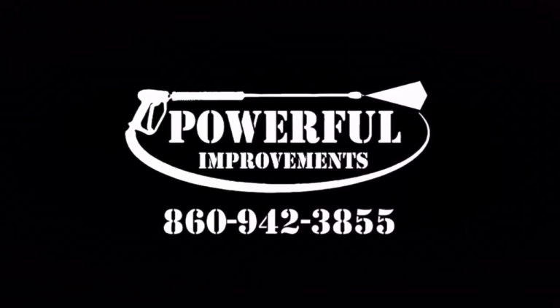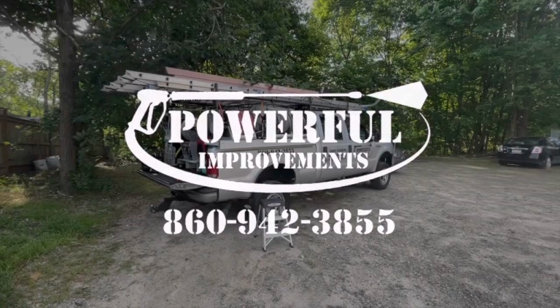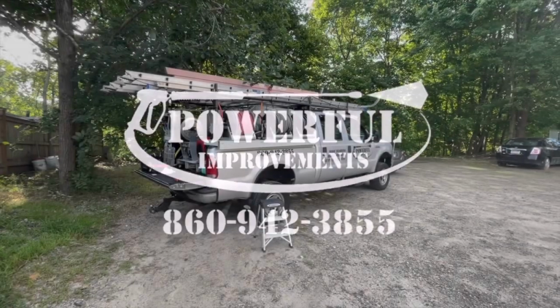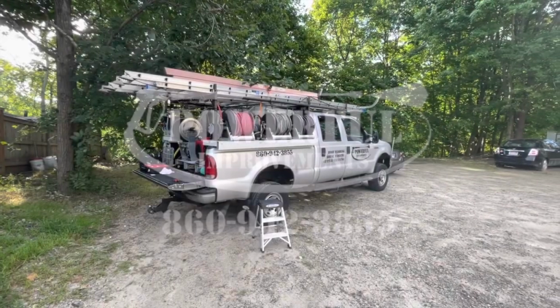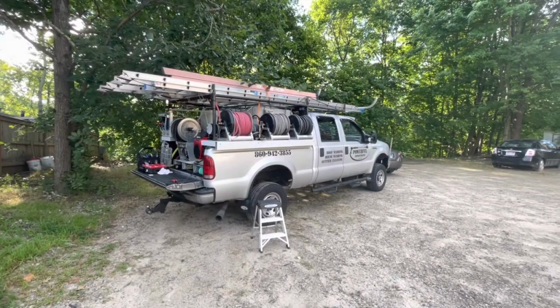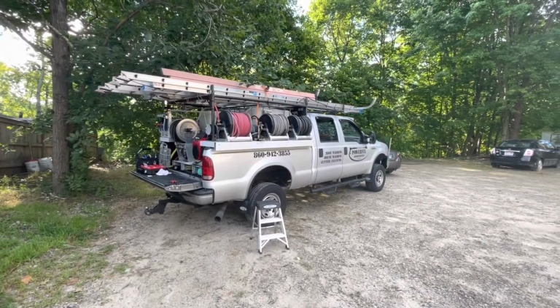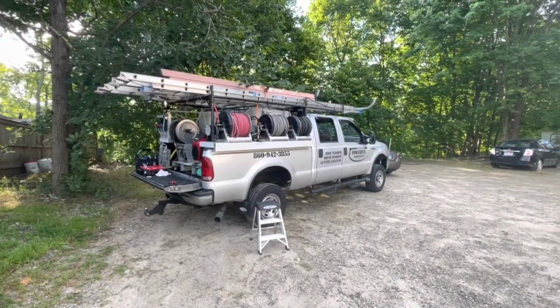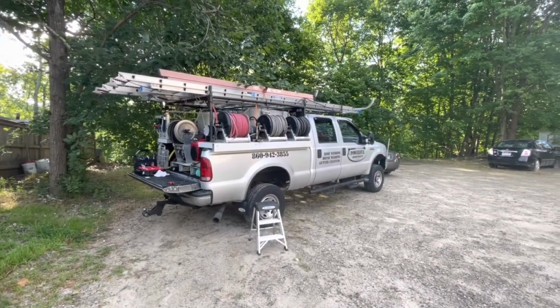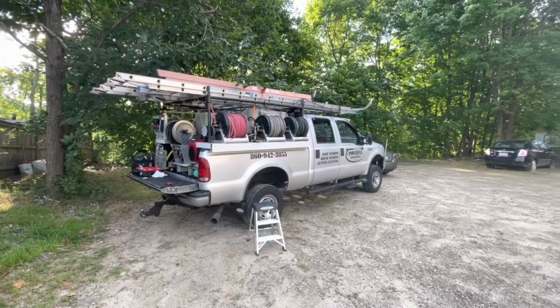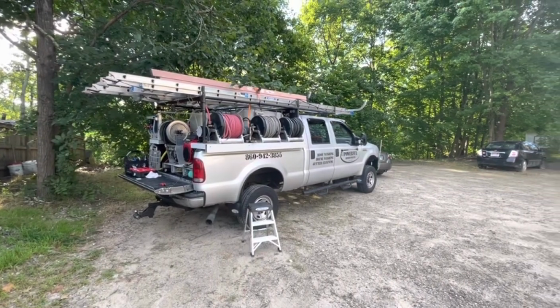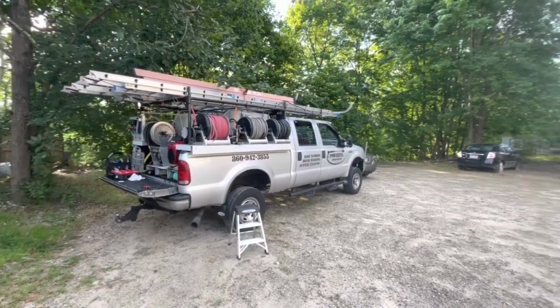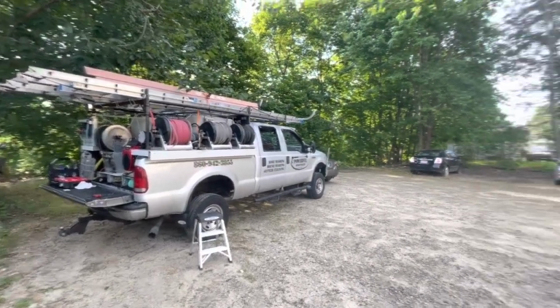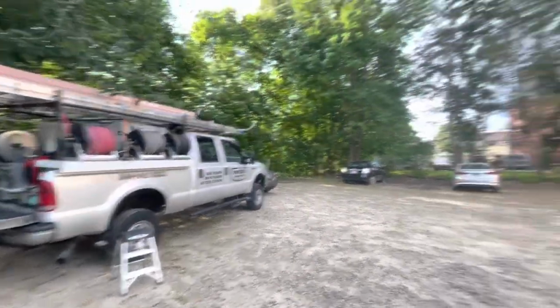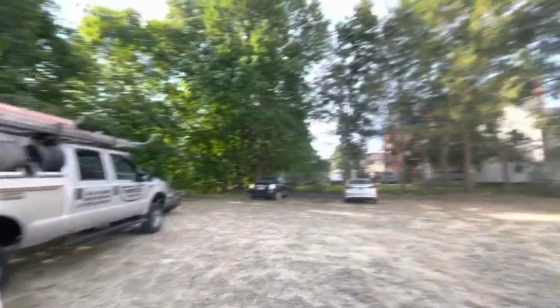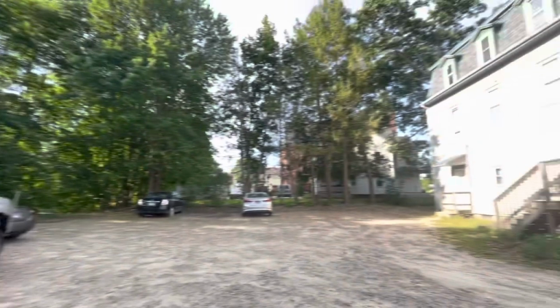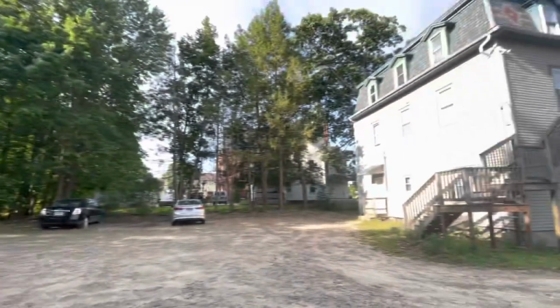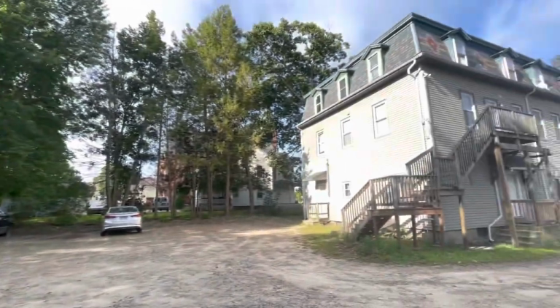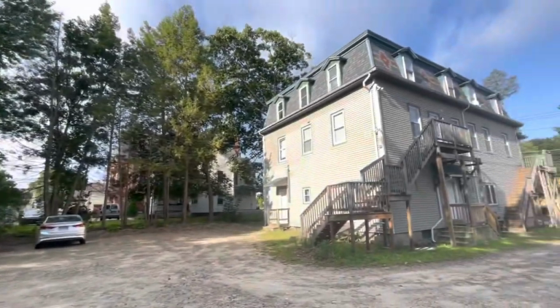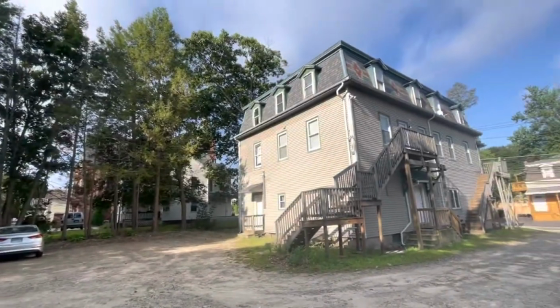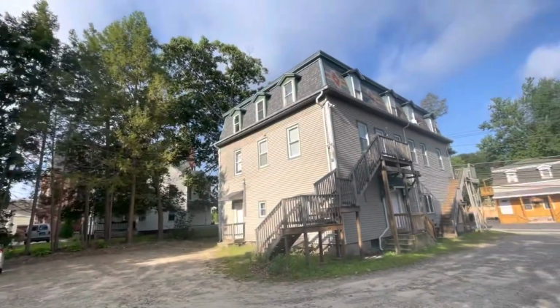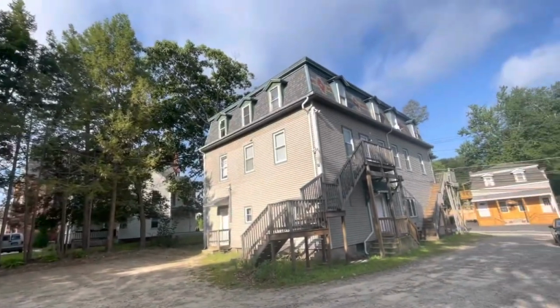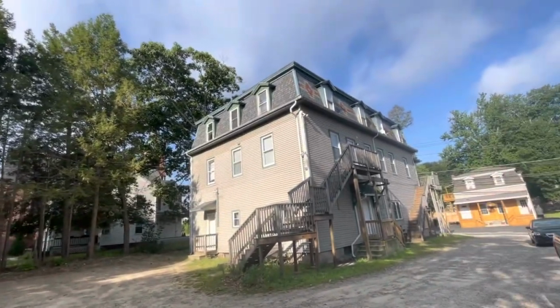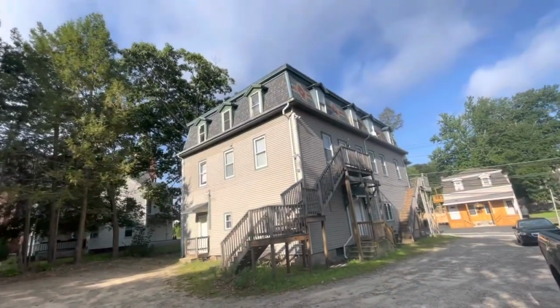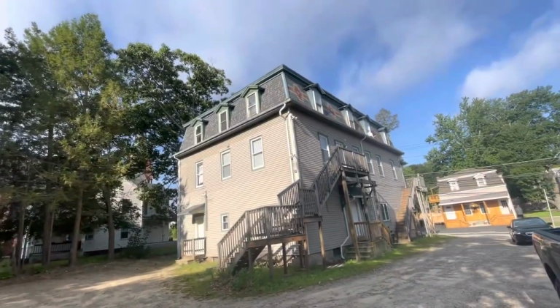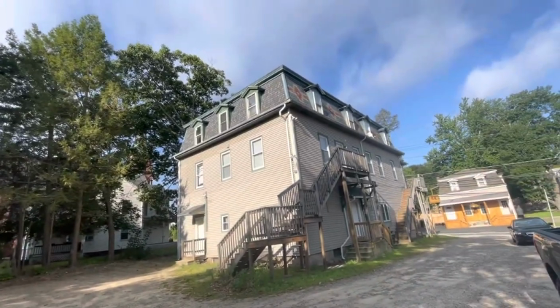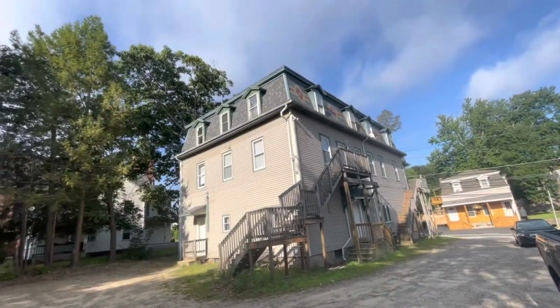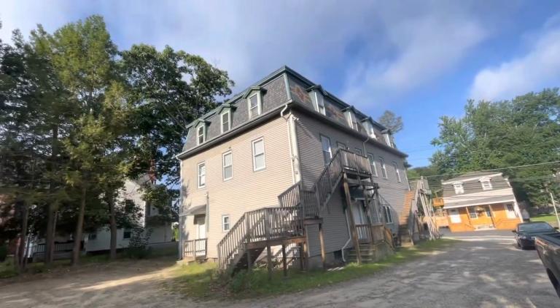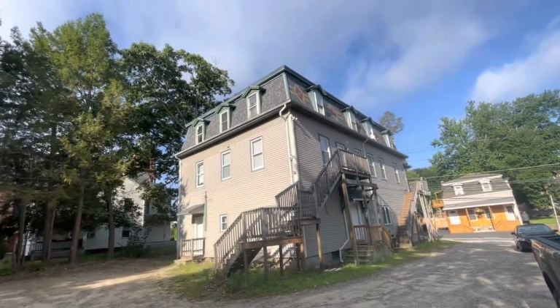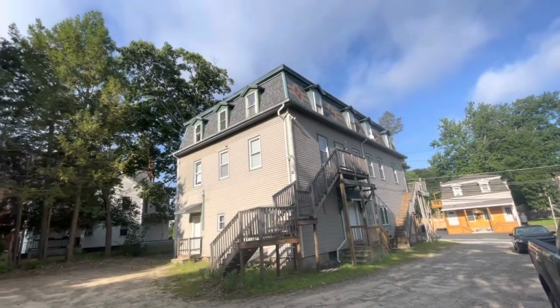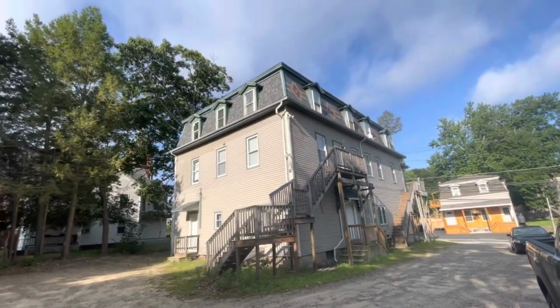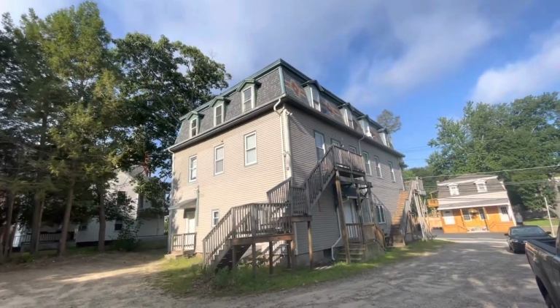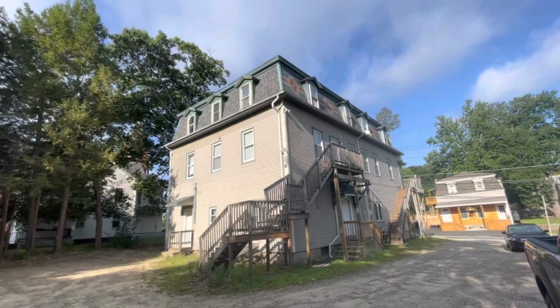Good morning. Joe Deary, Powerful Improvements, Putnam, Connecticut. I'm out here in Thompson, Connecticut today working on this seven-unit multifamily home.